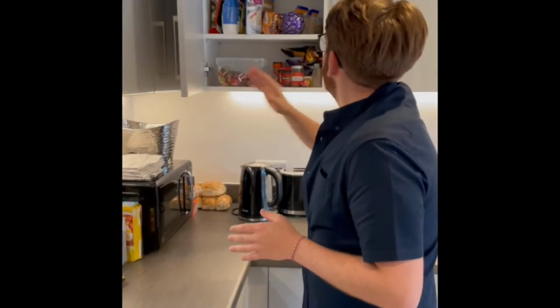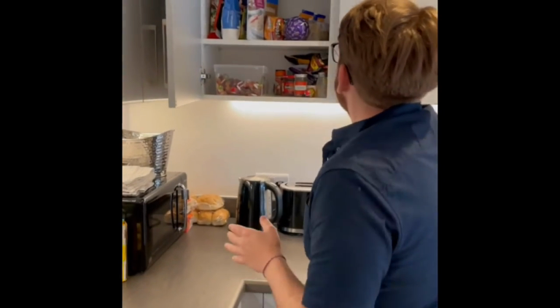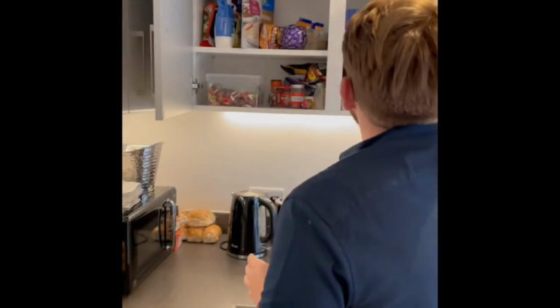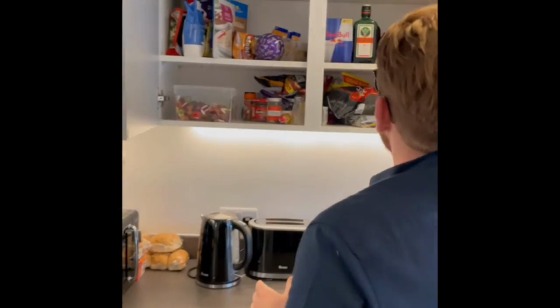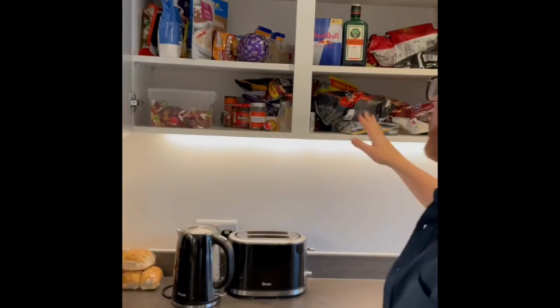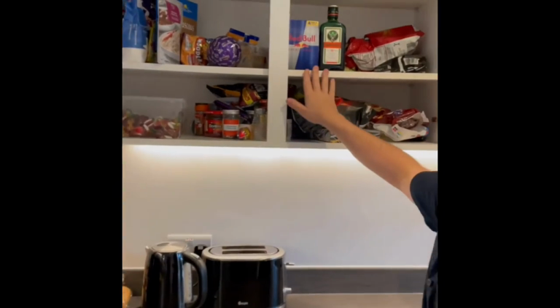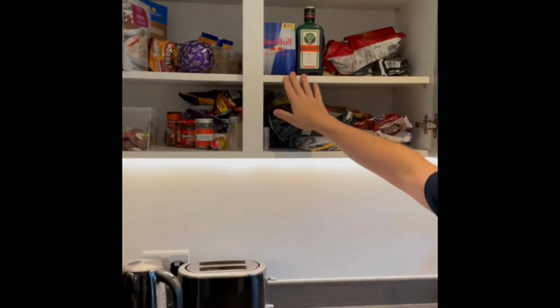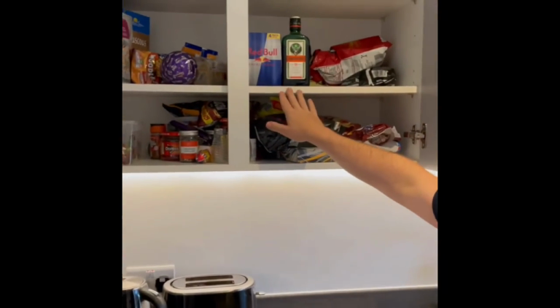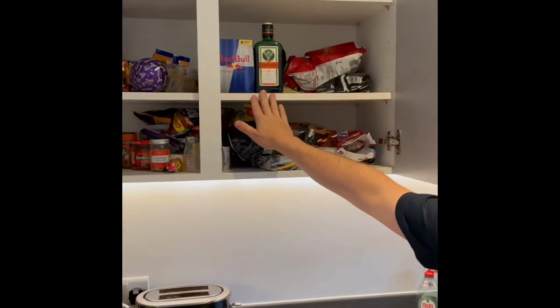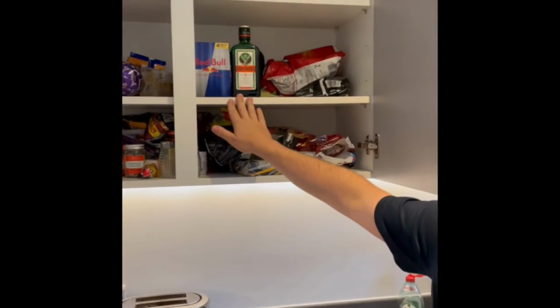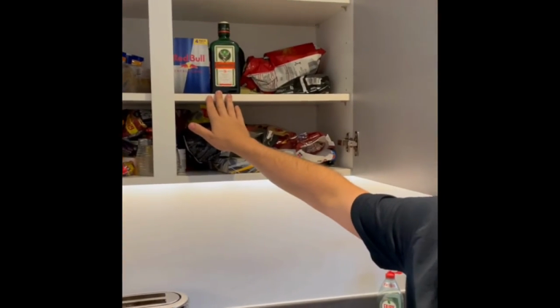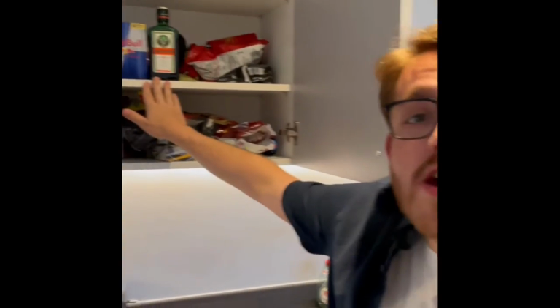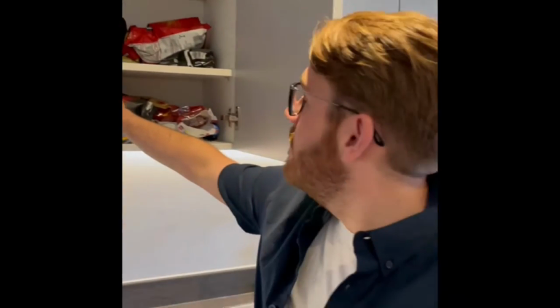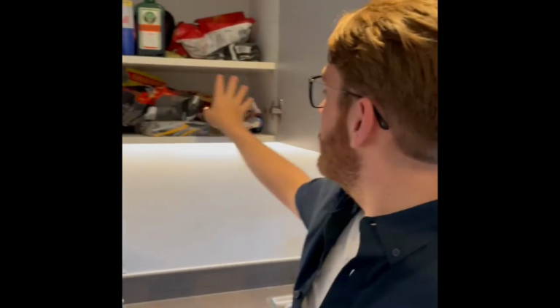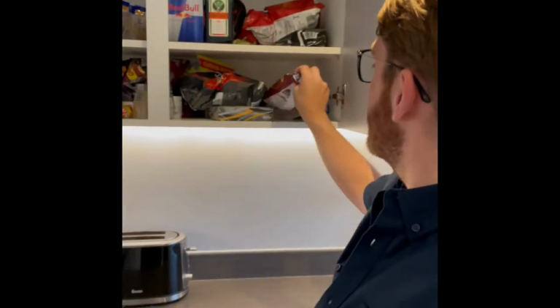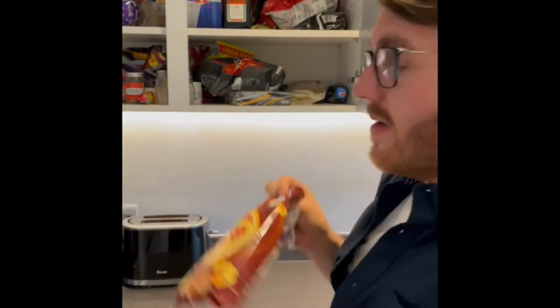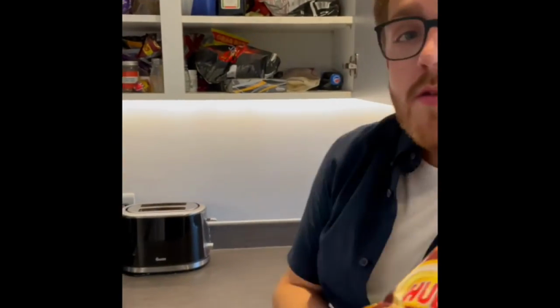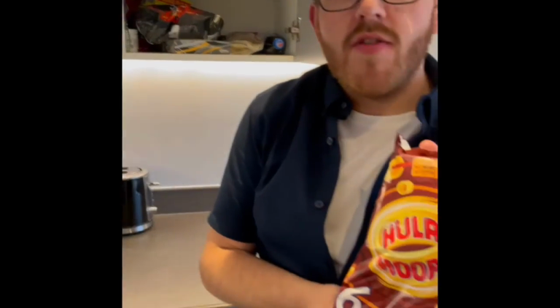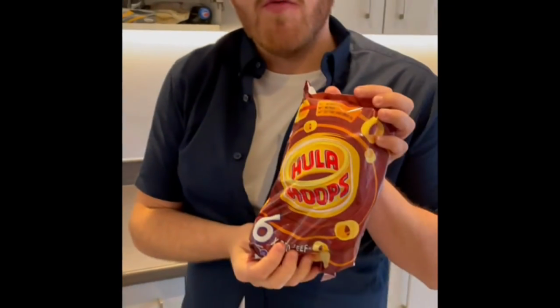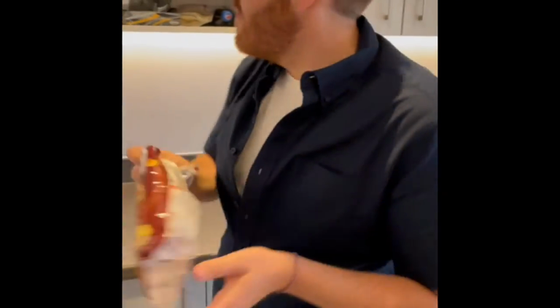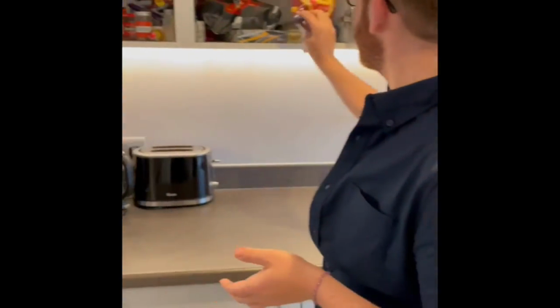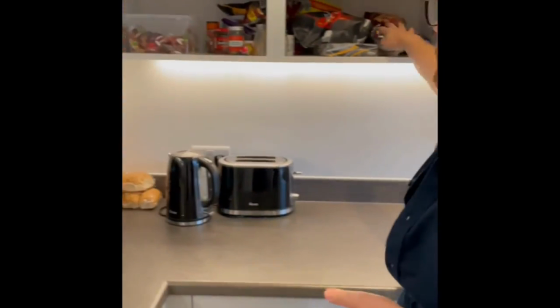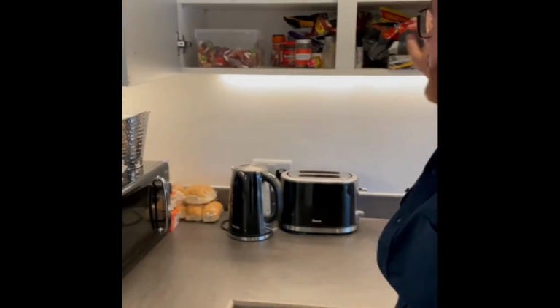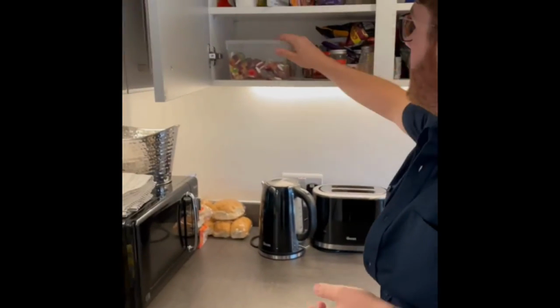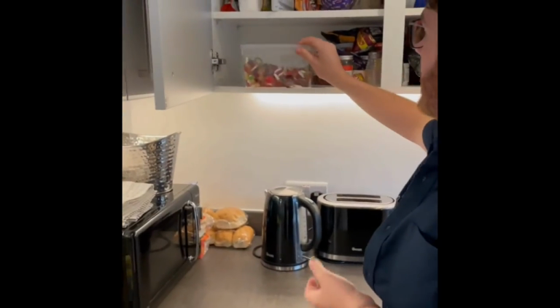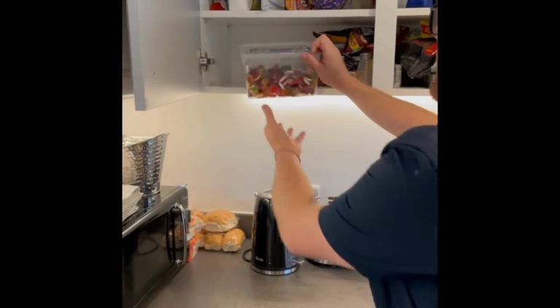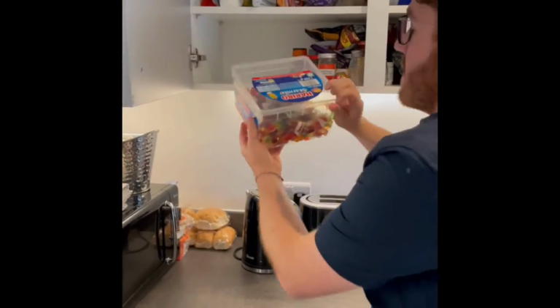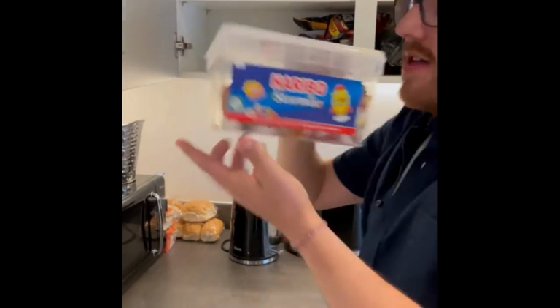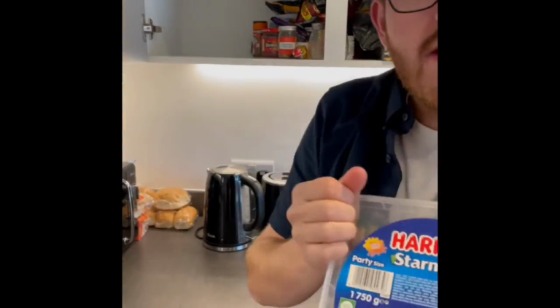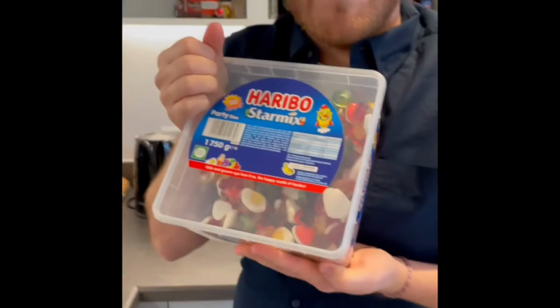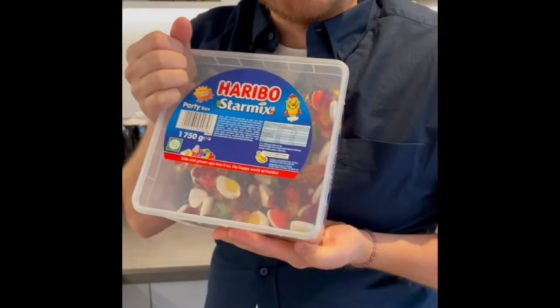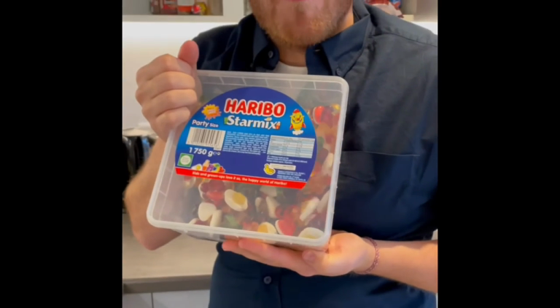If we have a look inside, we have the constituent parts to make the infamous Jaeger bomb, beef hula hoops, and indeed Haribo star mix.